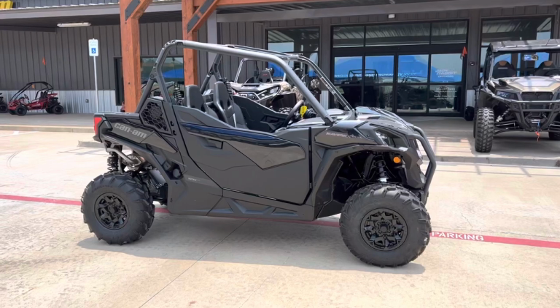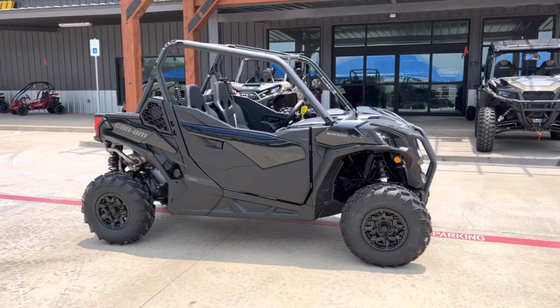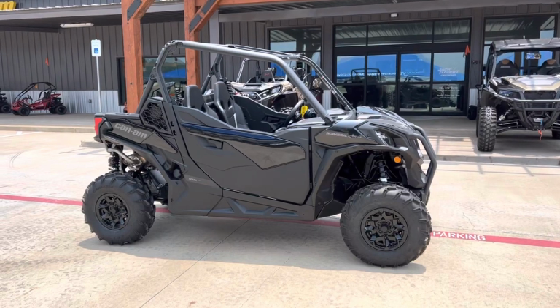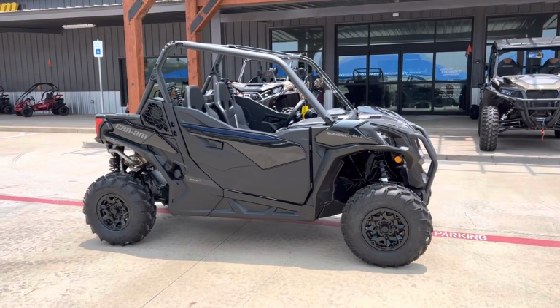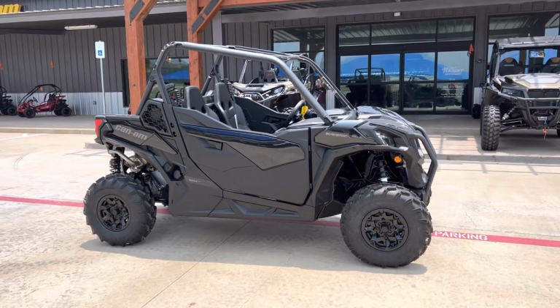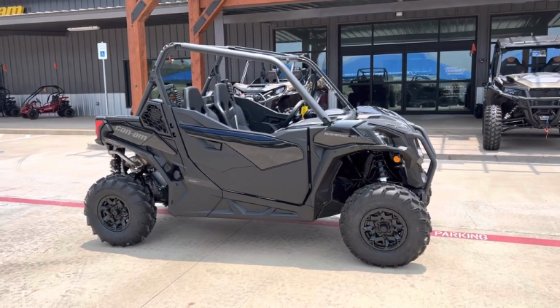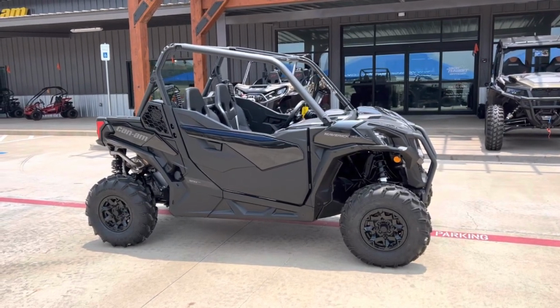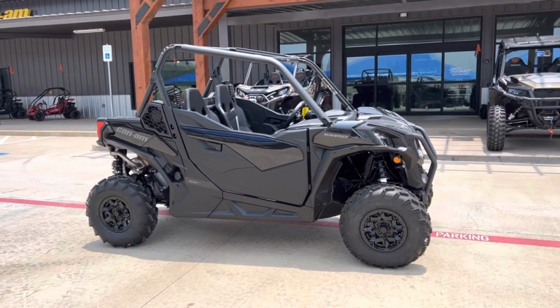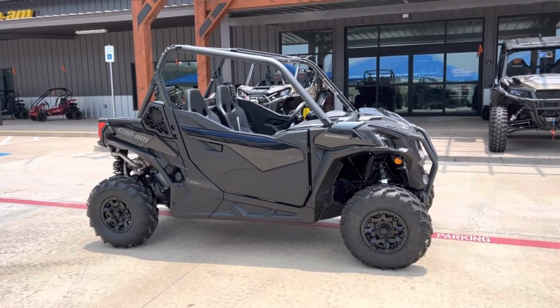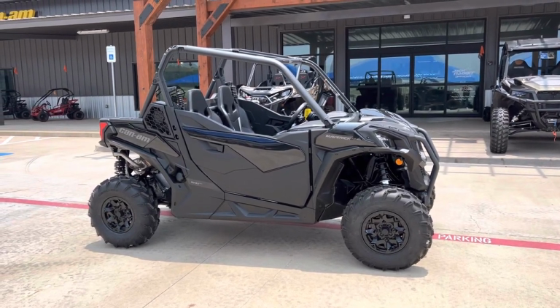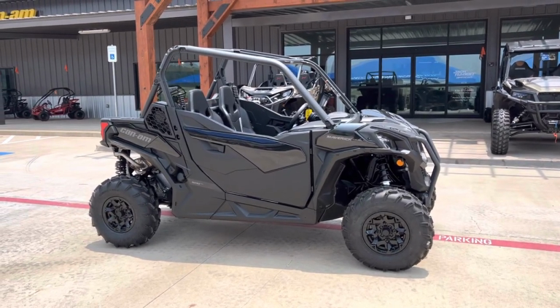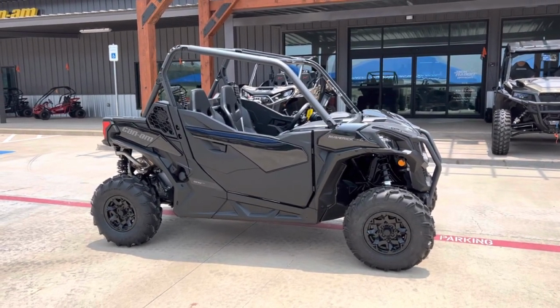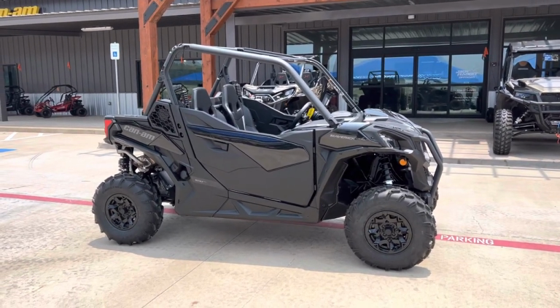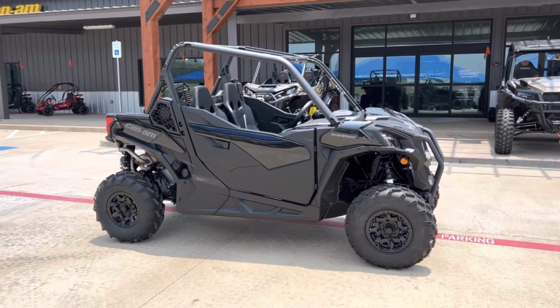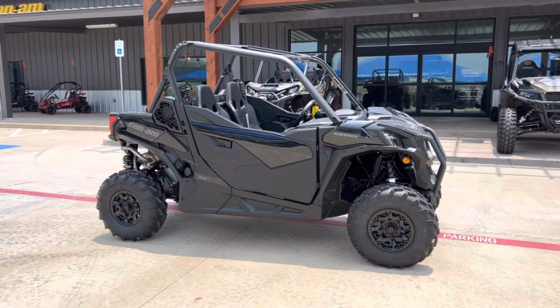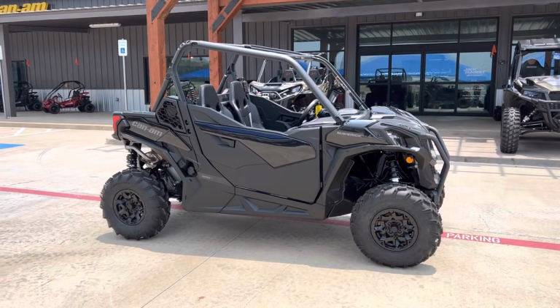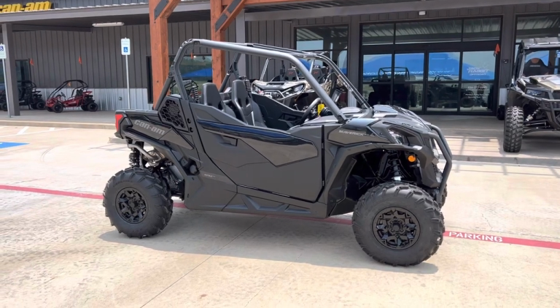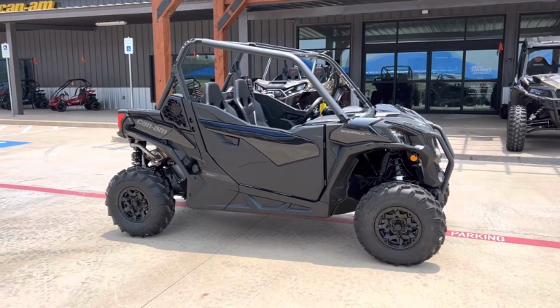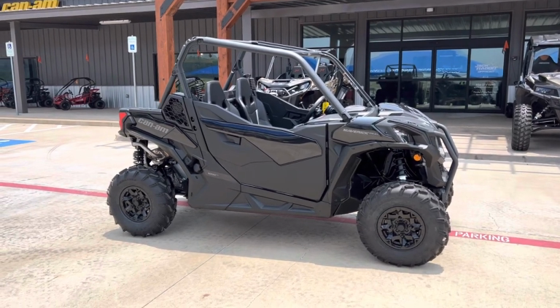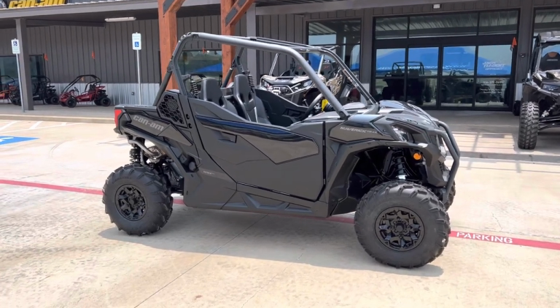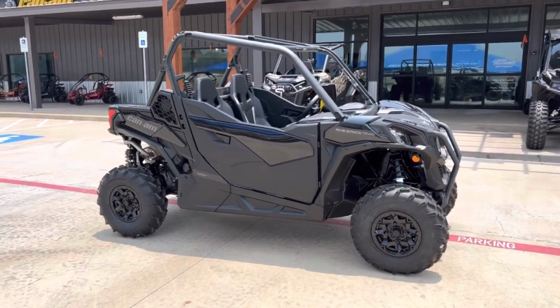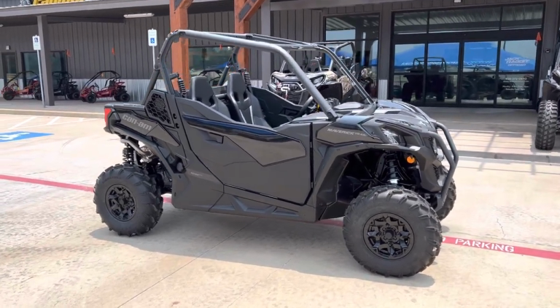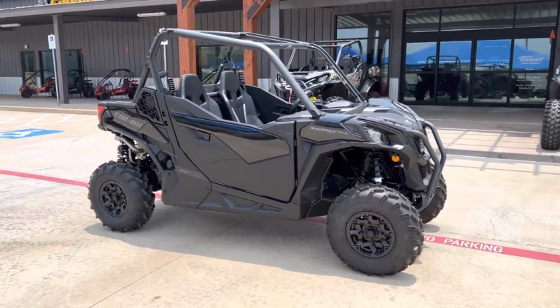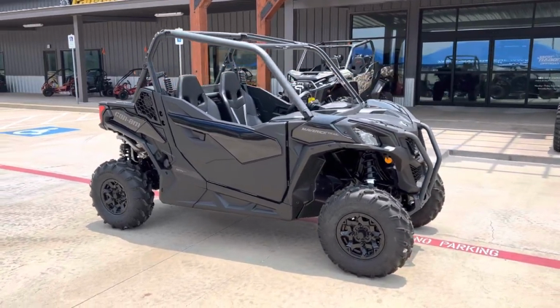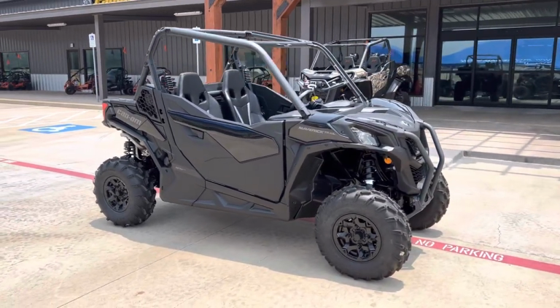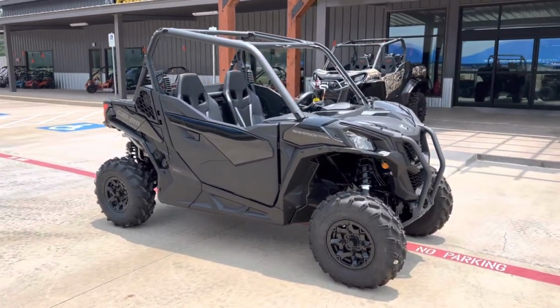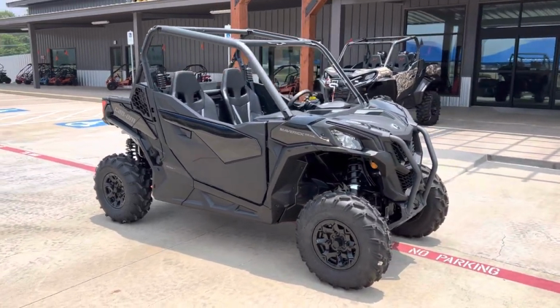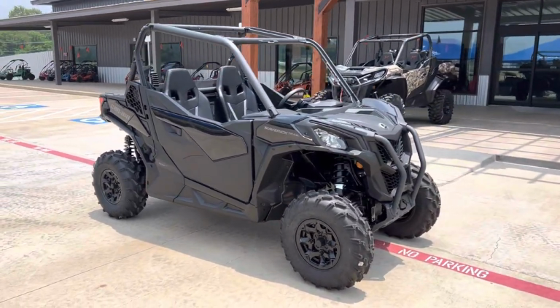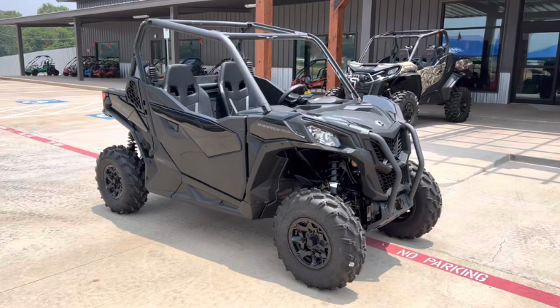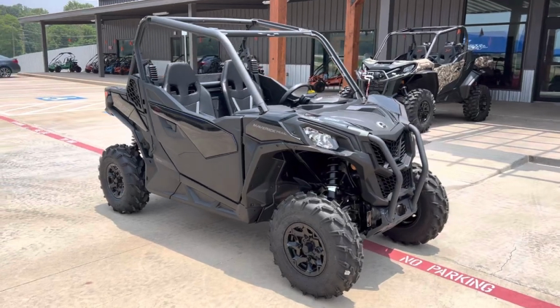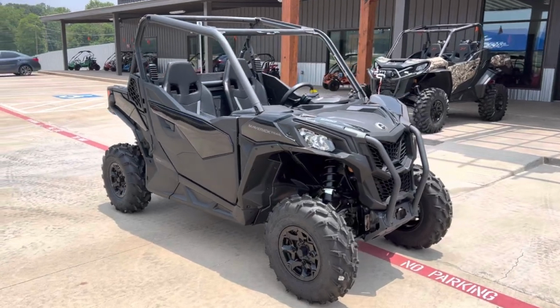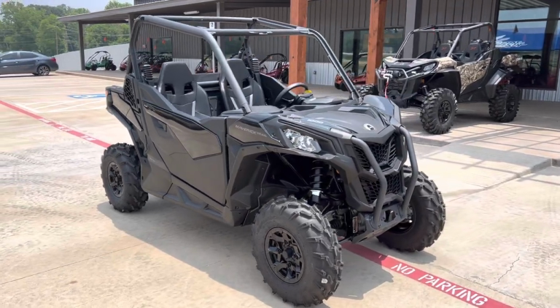What's going on everybody? It's Matt over at Jackrabbit Off-Road in Huntsville, Texas. Check out this 2023 Can-Am Maverick Trail 1000 — 75 horsepower, 1000cc Rotax motor.